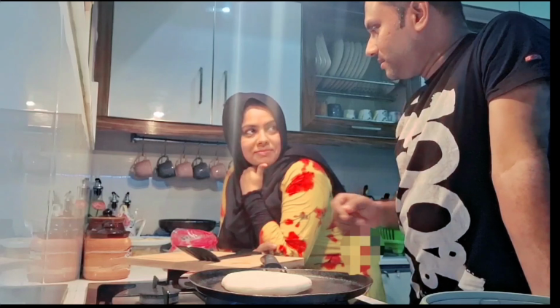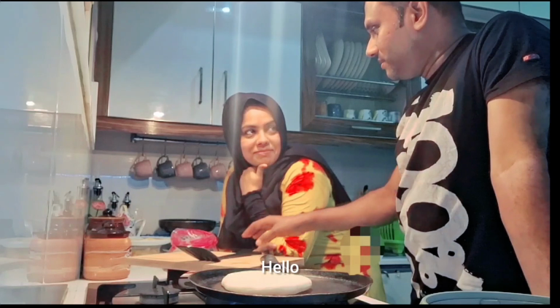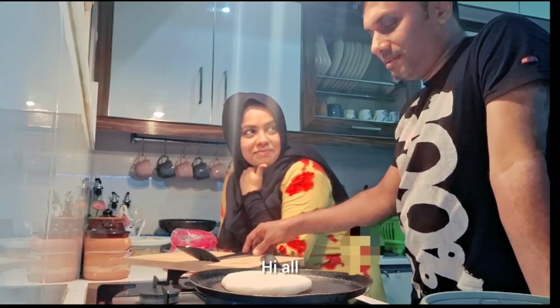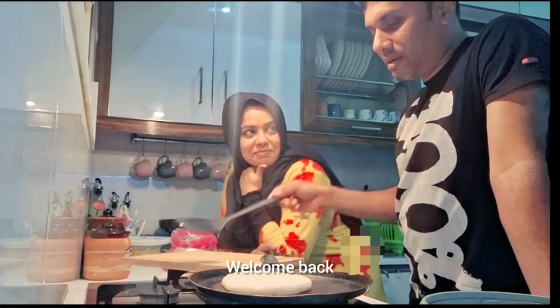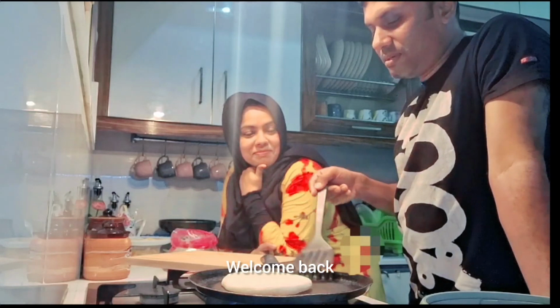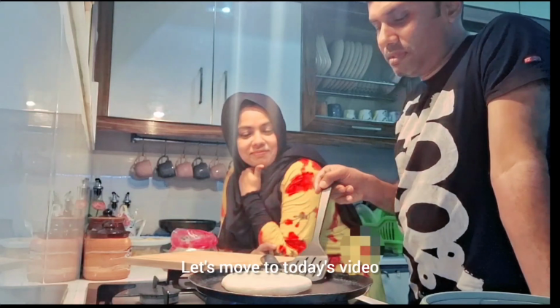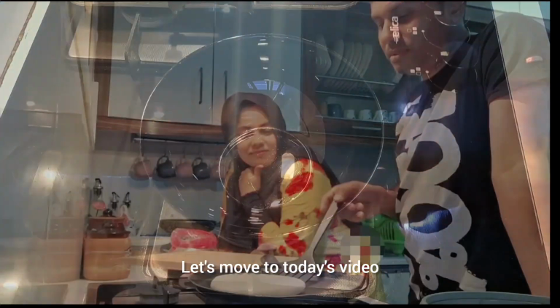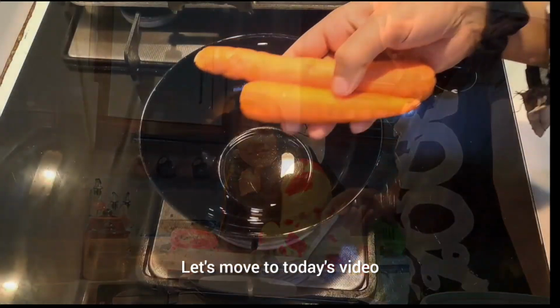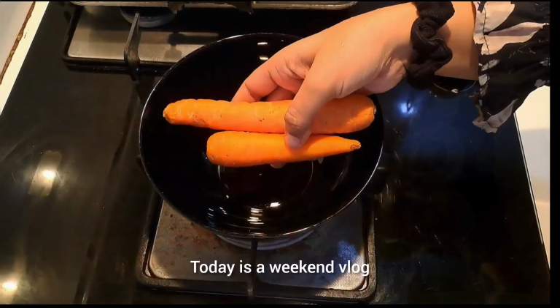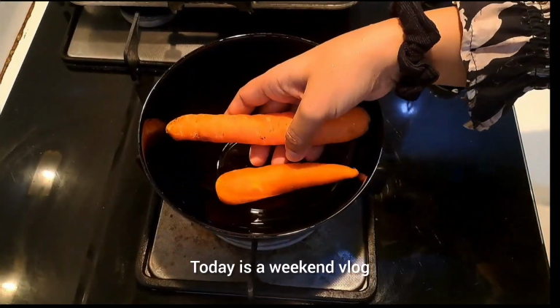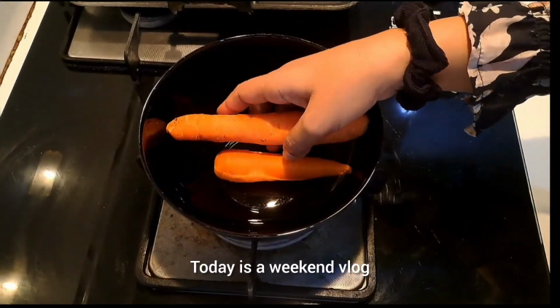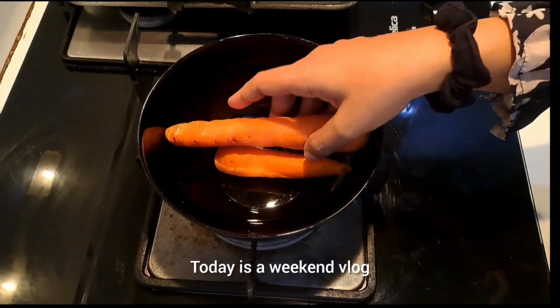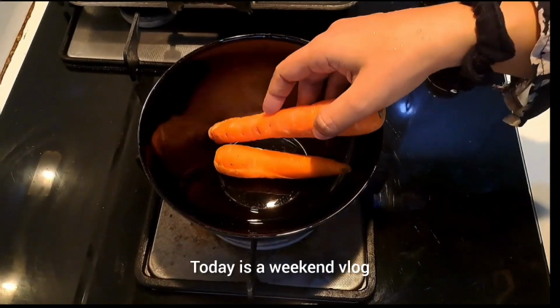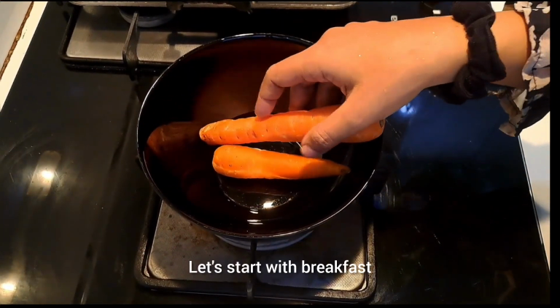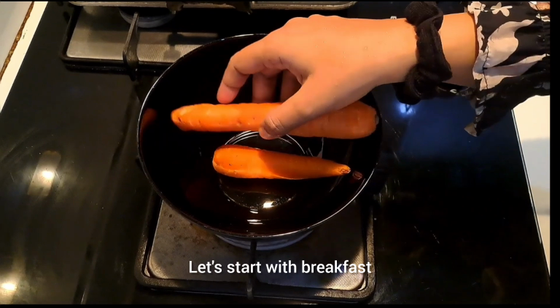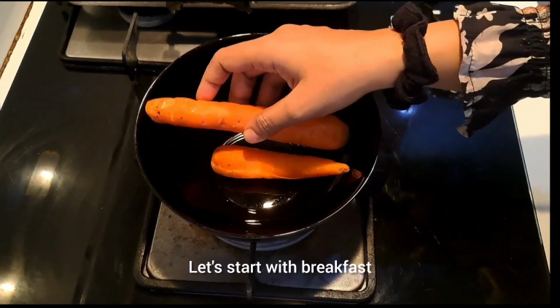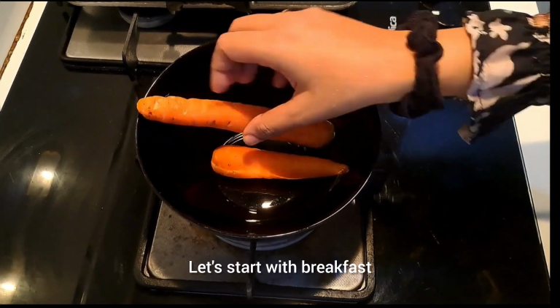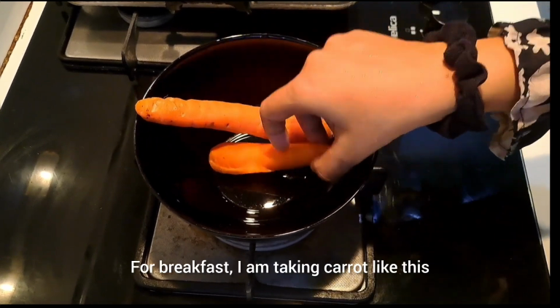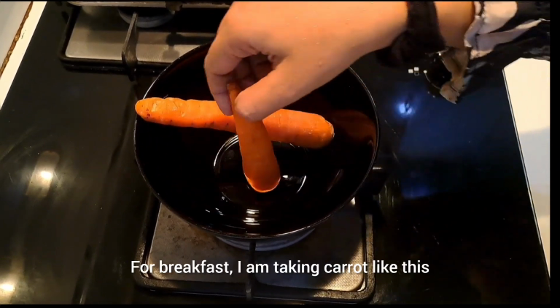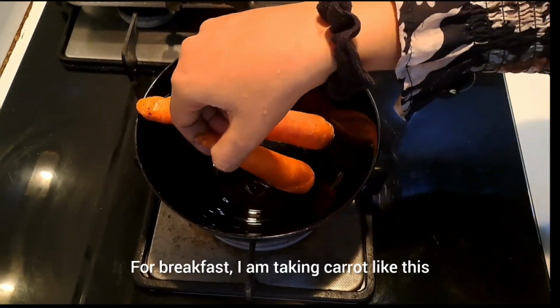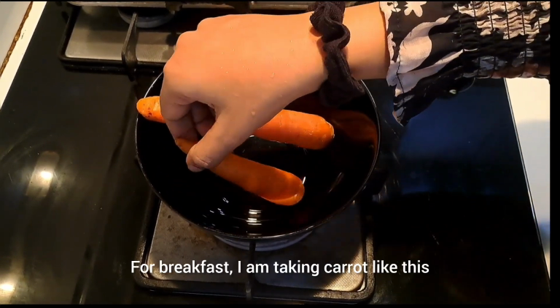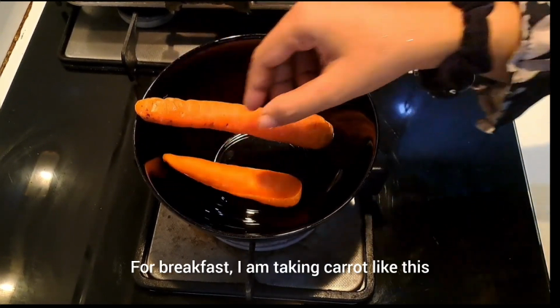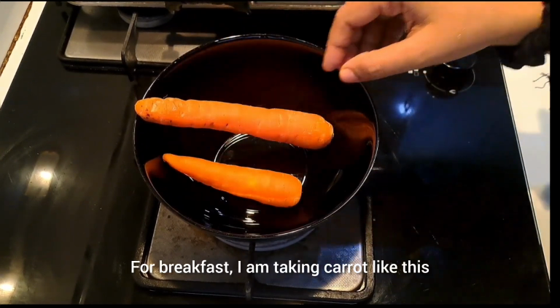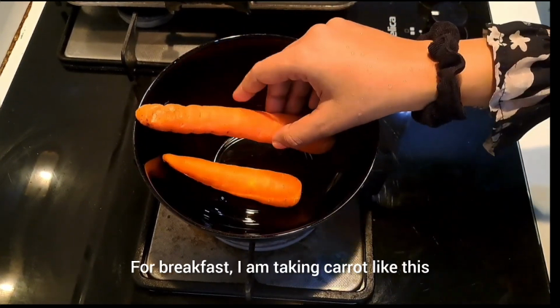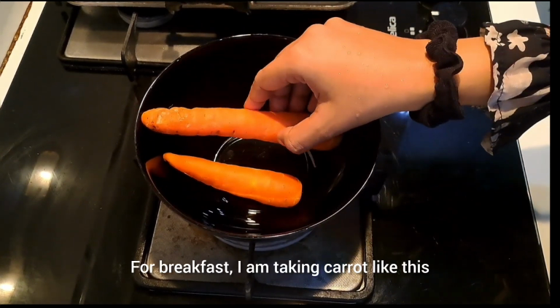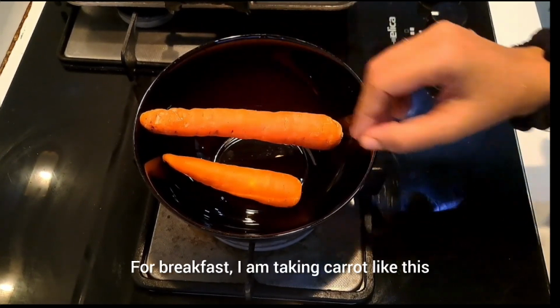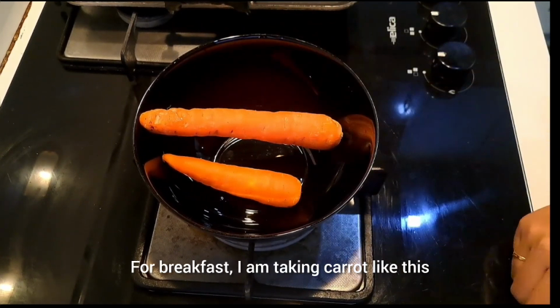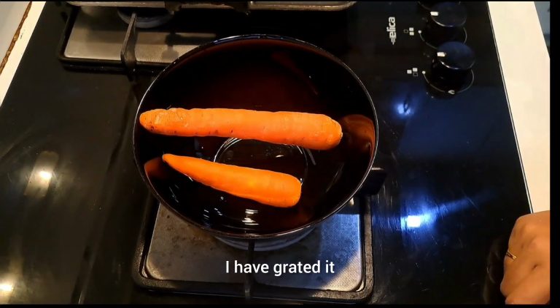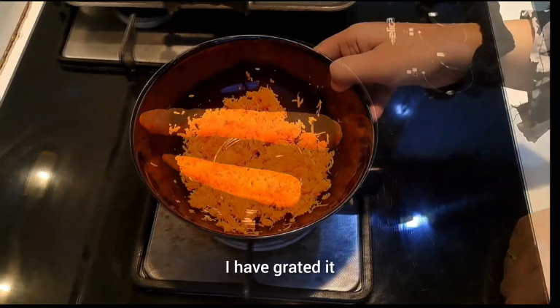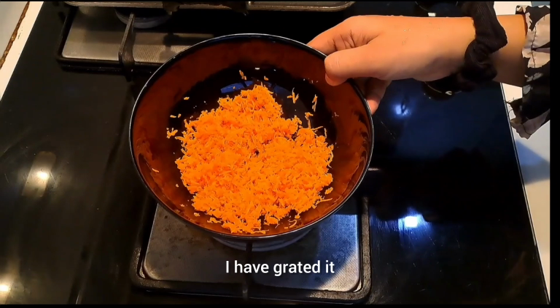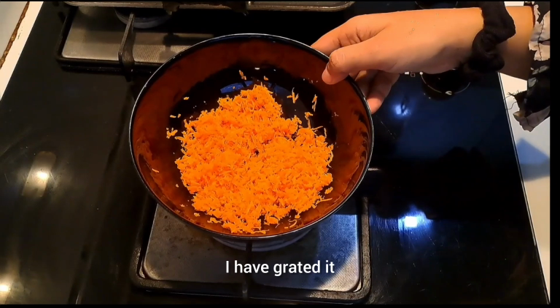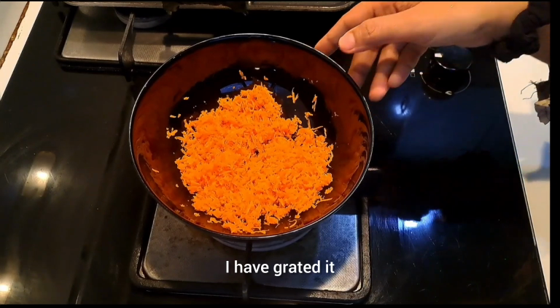Hello, hi y'all, welcome back! This is my weekend vlog. Breakfast is one of my favorite chefs.